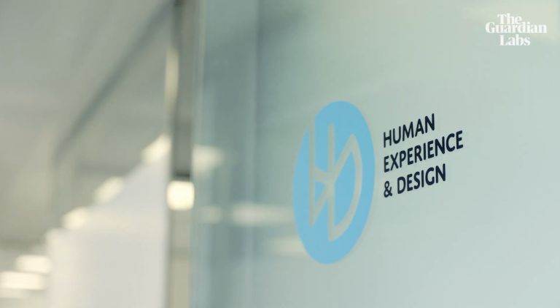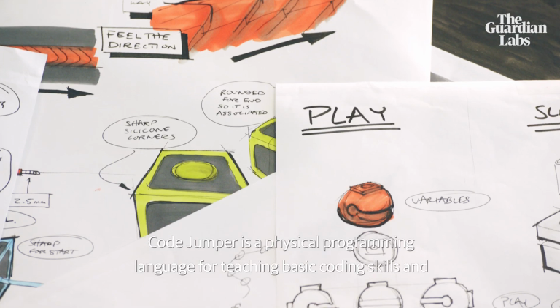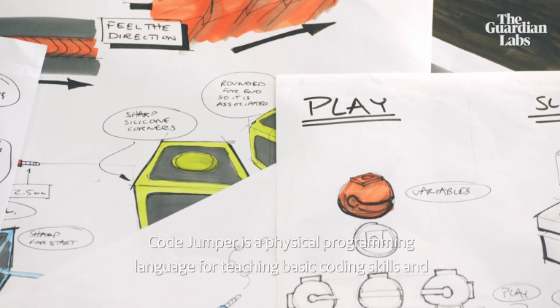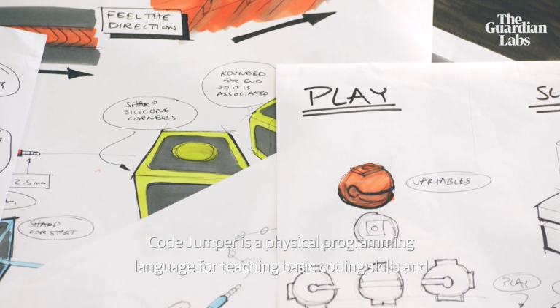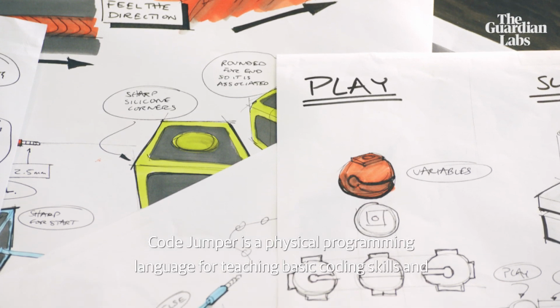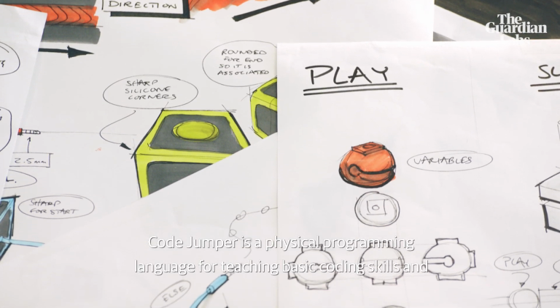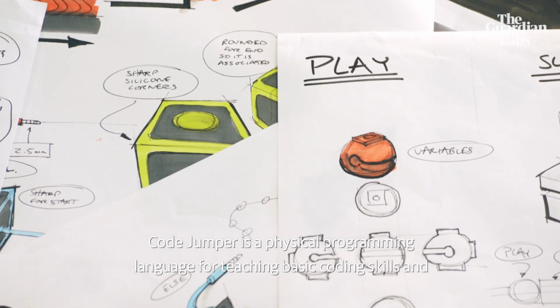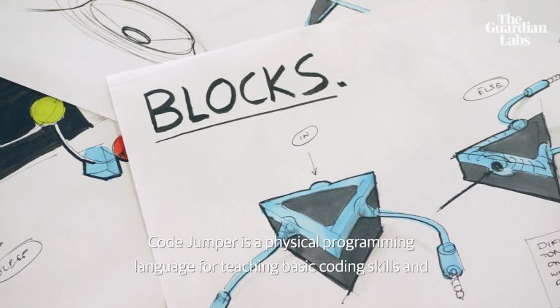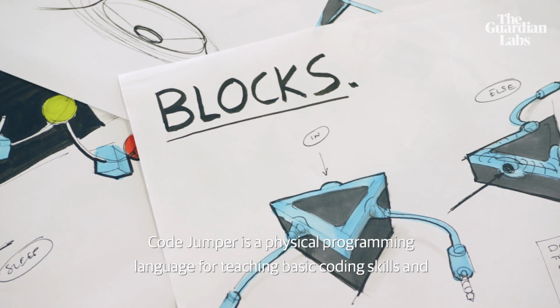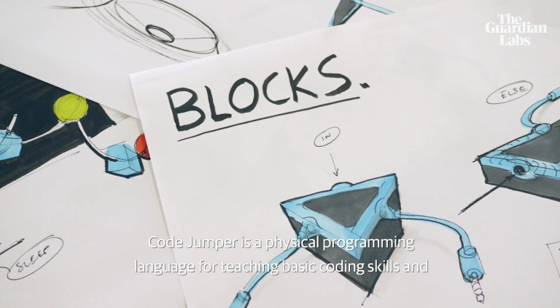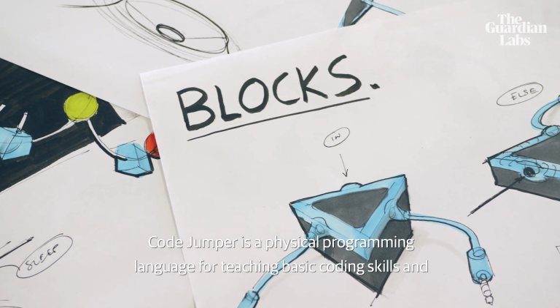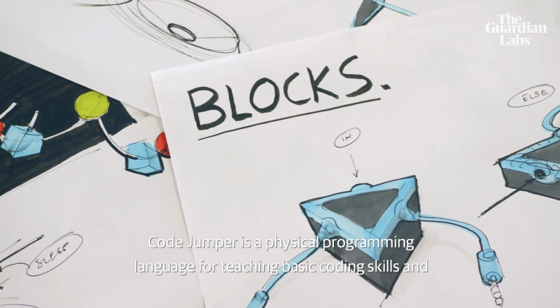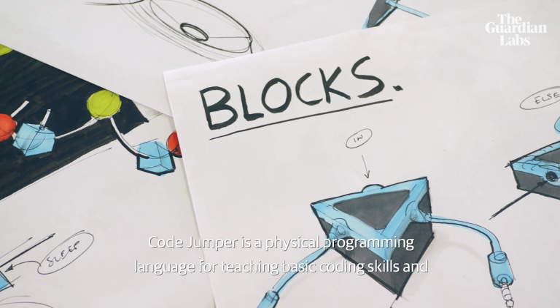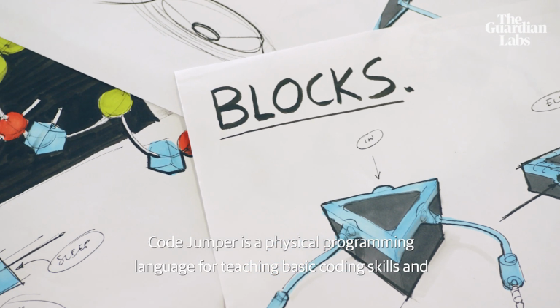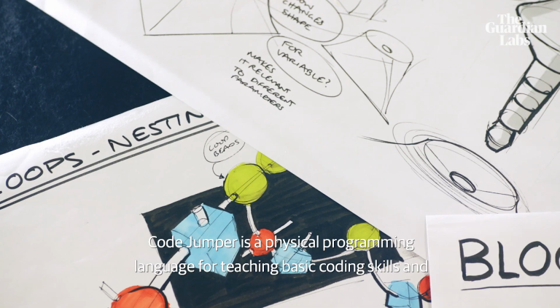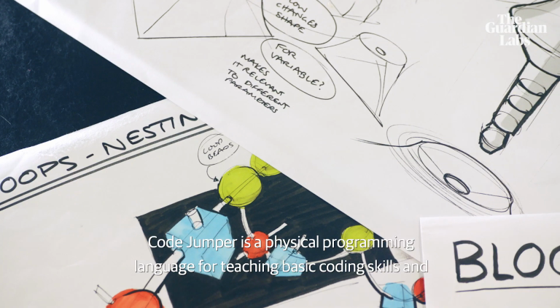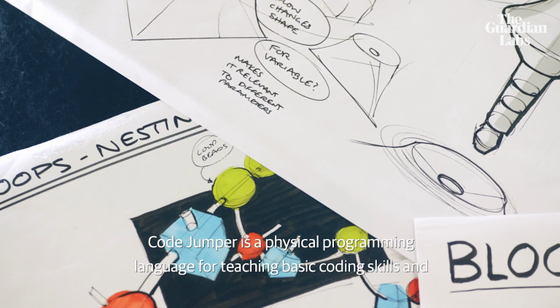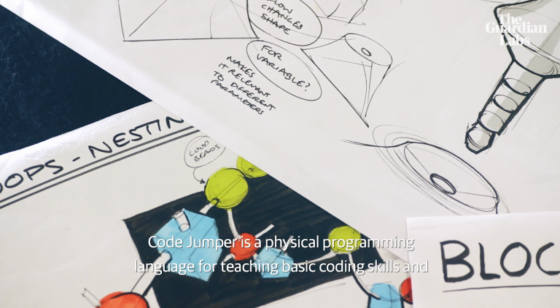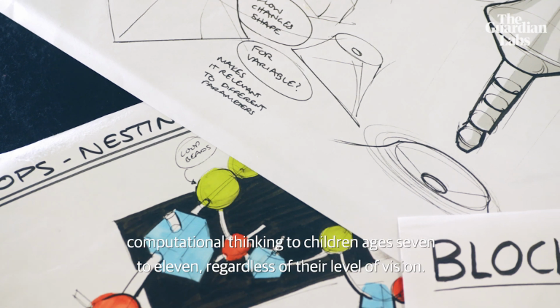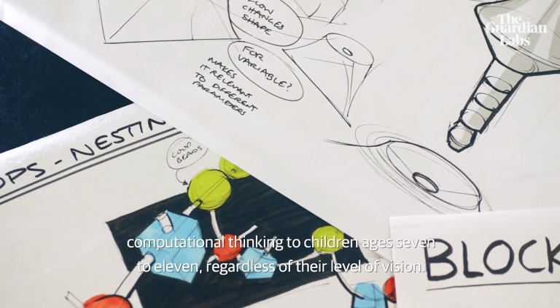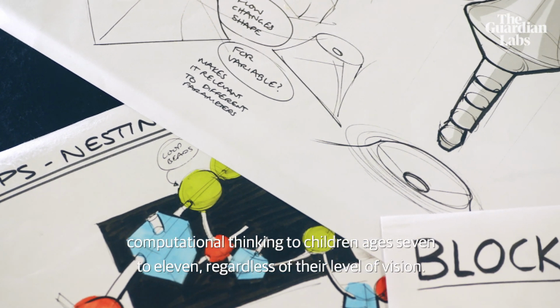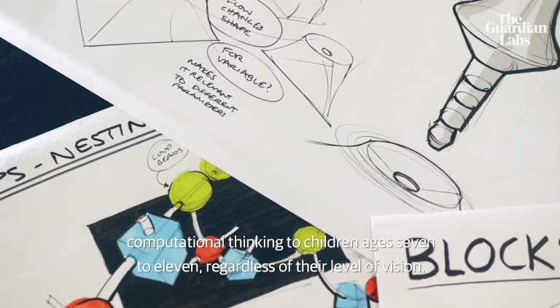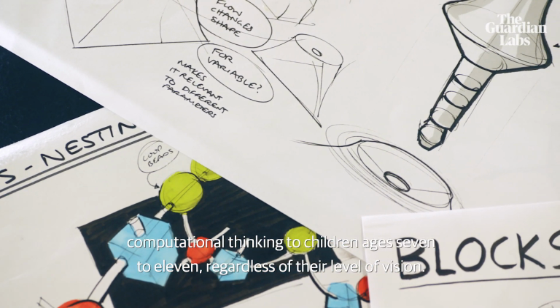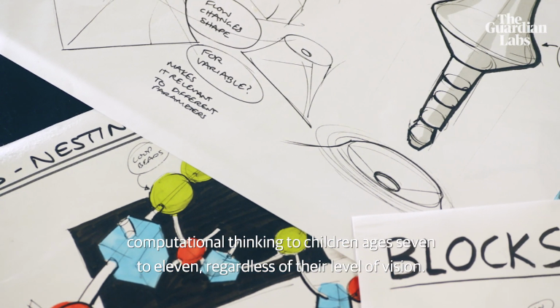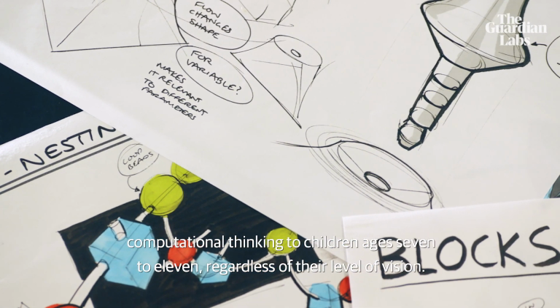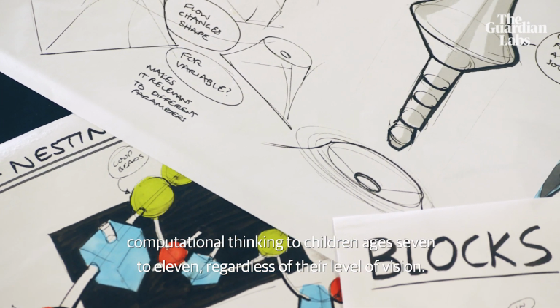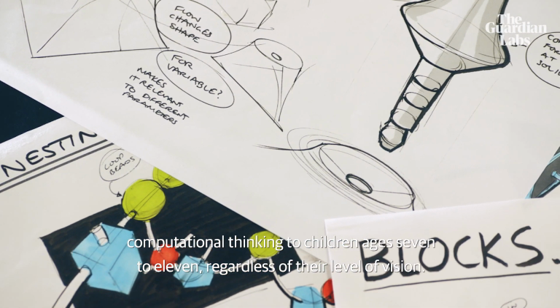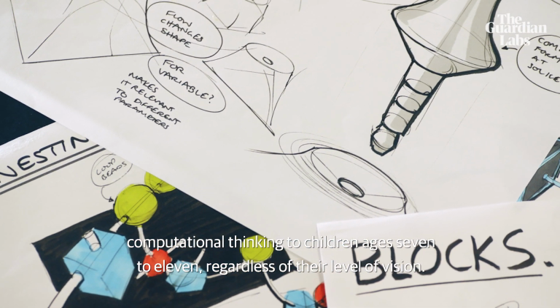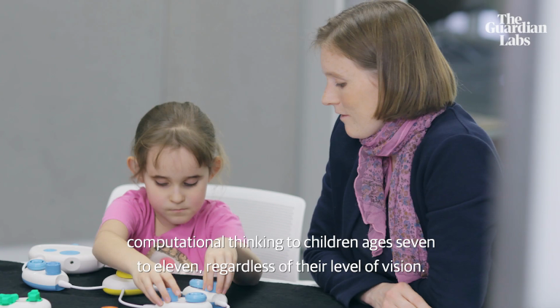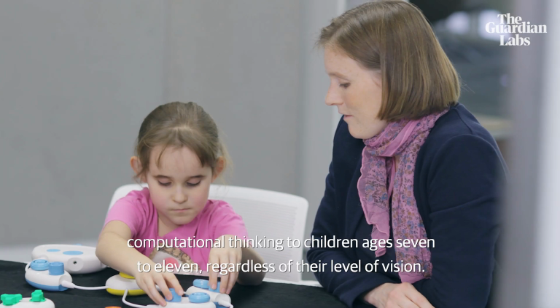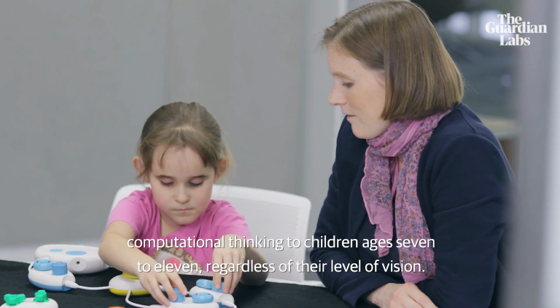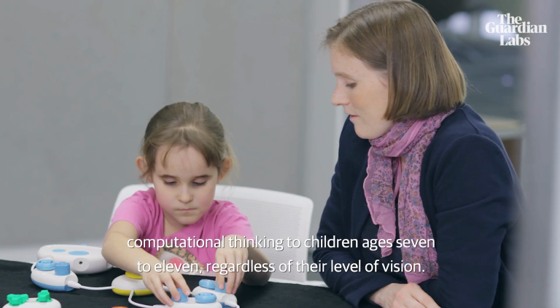Code Jumper is a physical programming language for teaching basic coding skills and computational thinking to children ages 7 to 11, regardless of their level of vision.